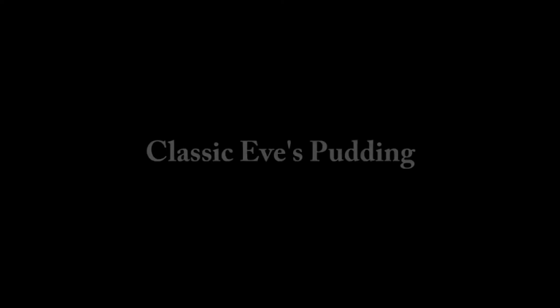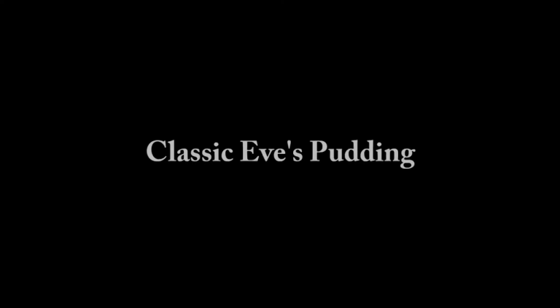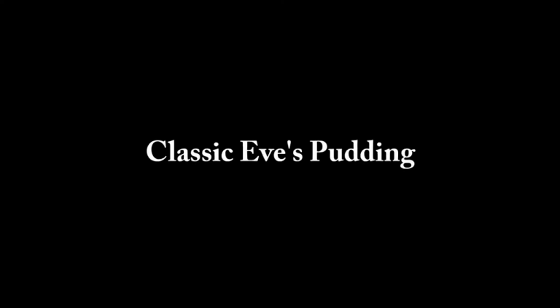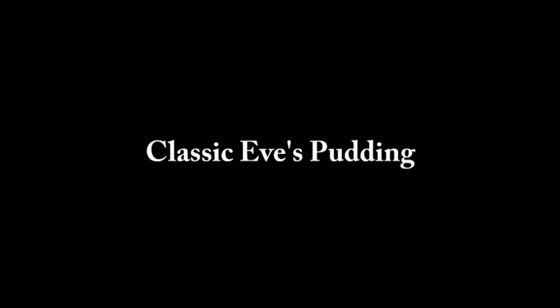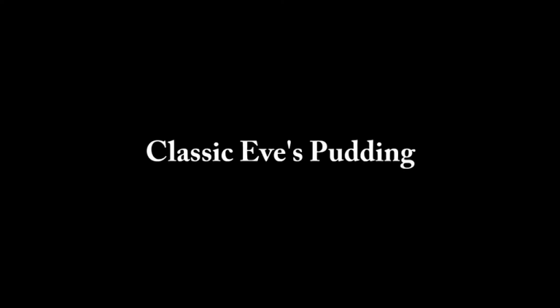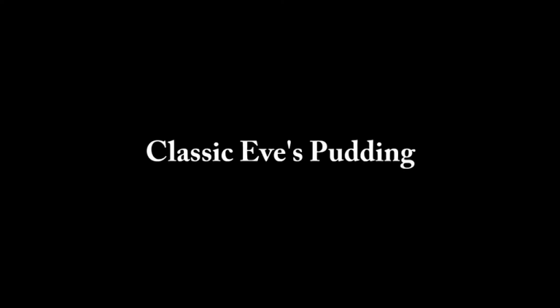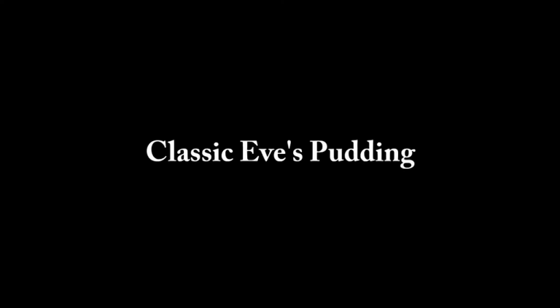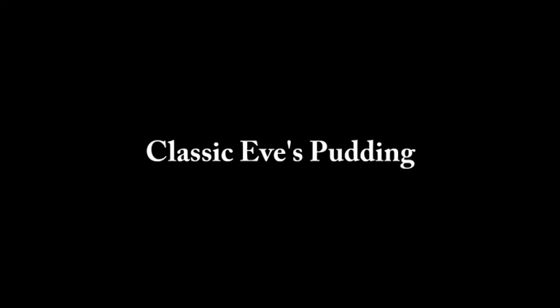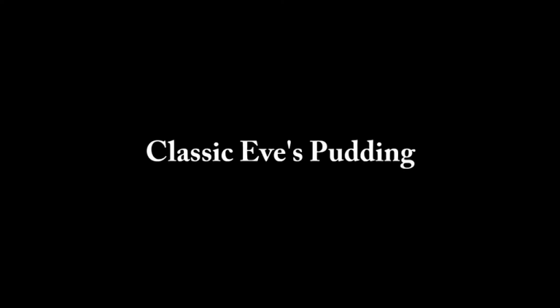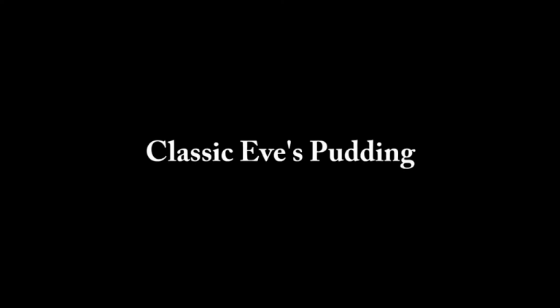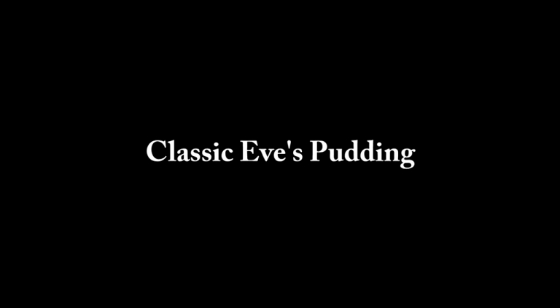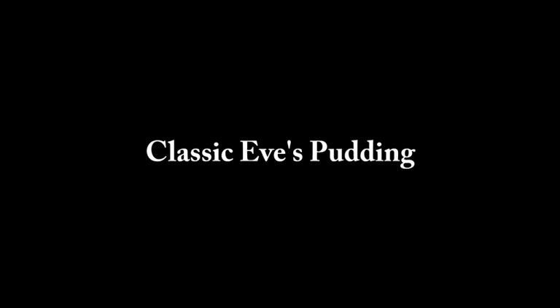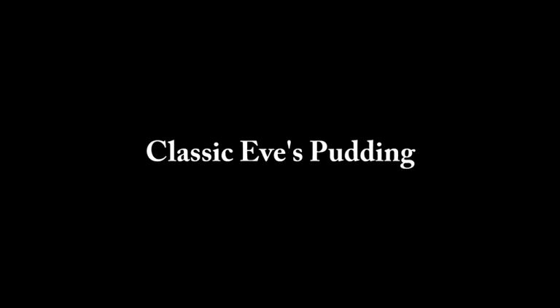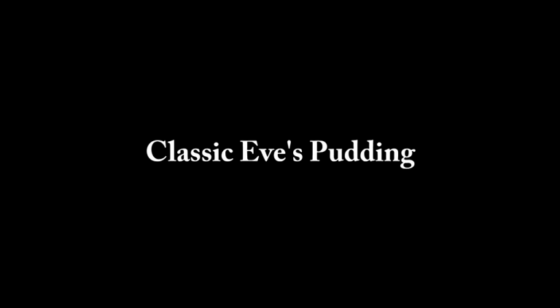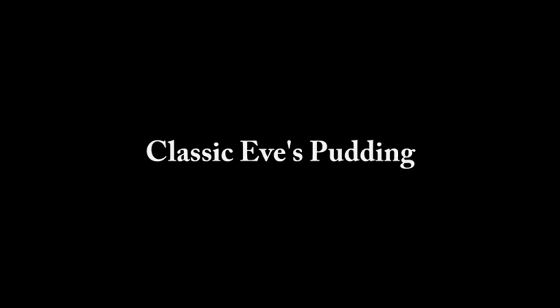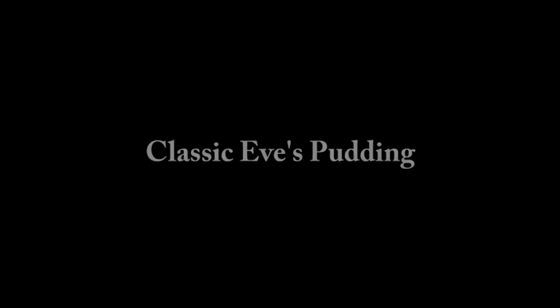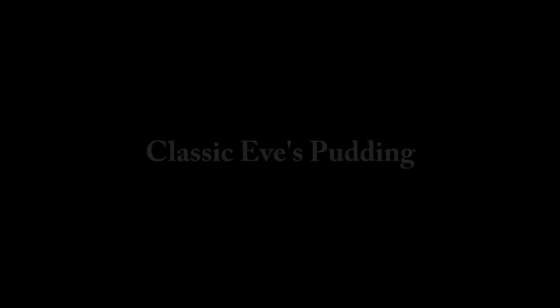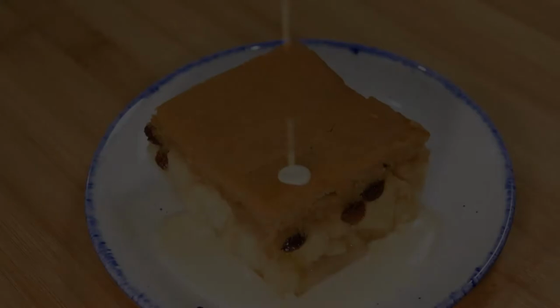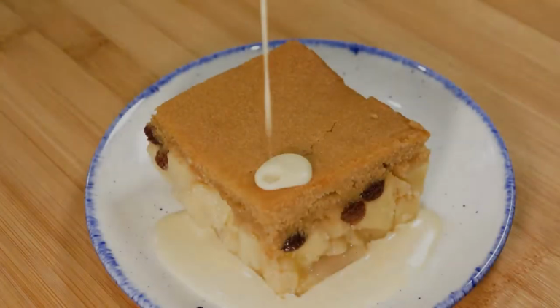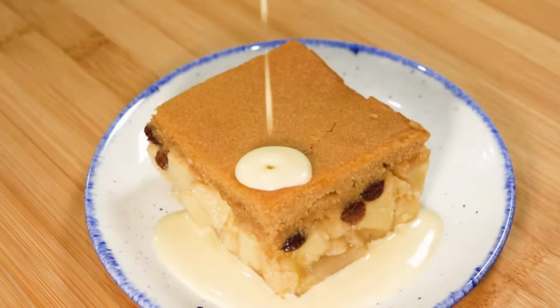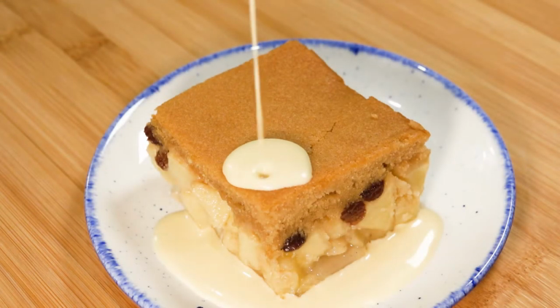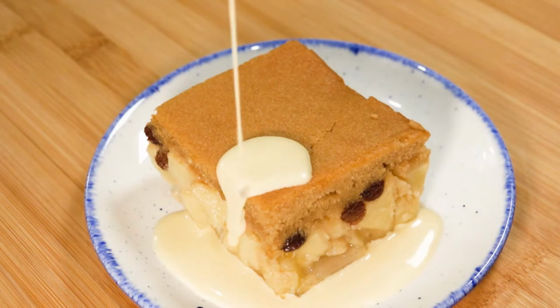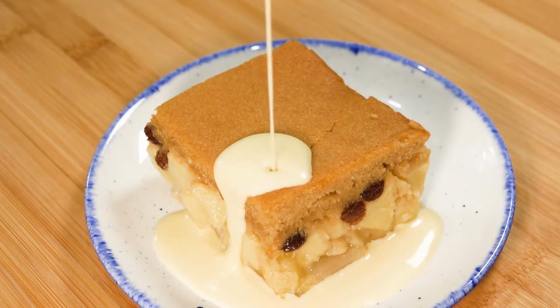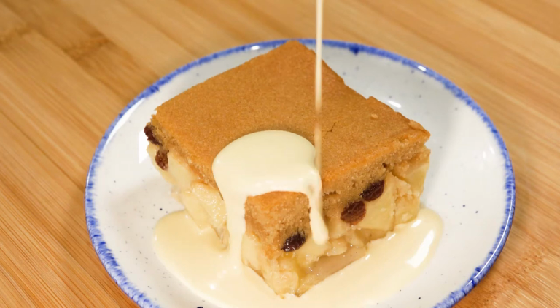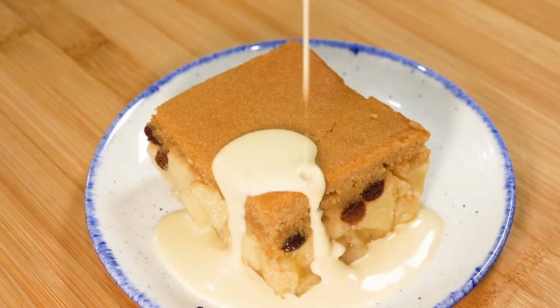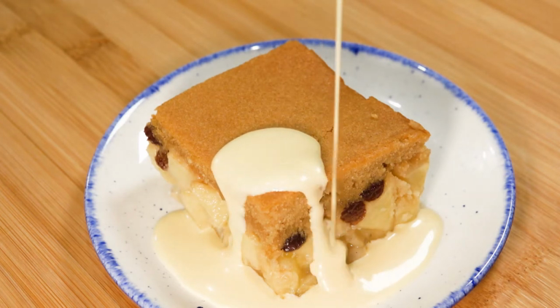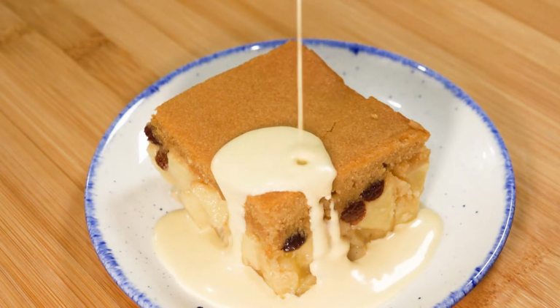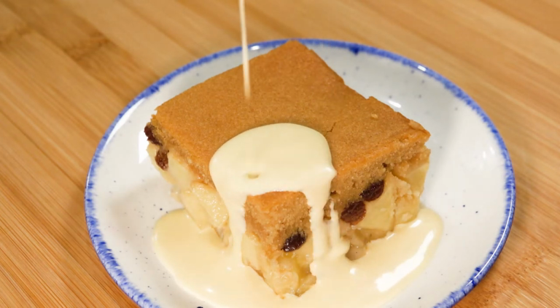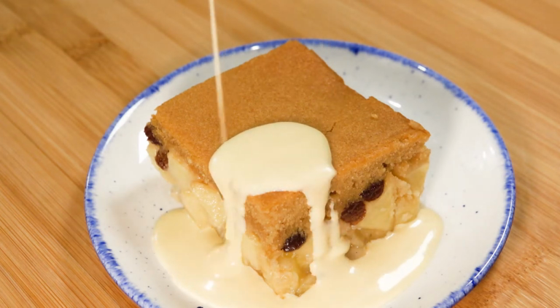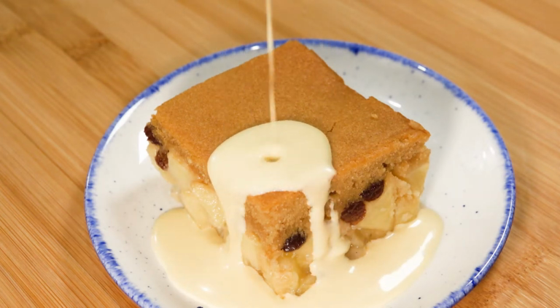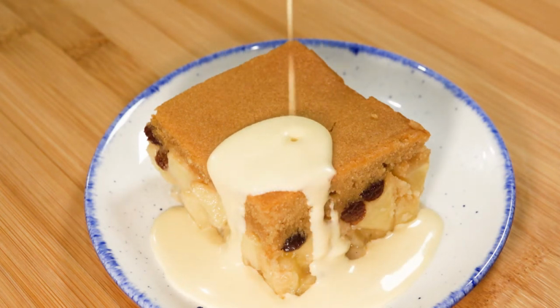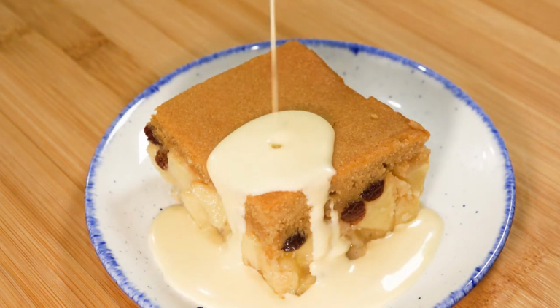Hello friends and welcome to today's project of making the classic Eve's pudding. The ingredient list is in the description. Such a simple dessert for any occasion. Make it on the same day and pair it with some fresh, rich homemade custard.